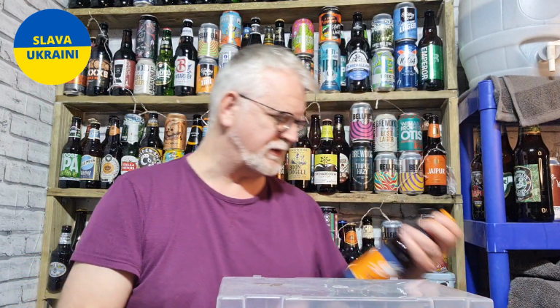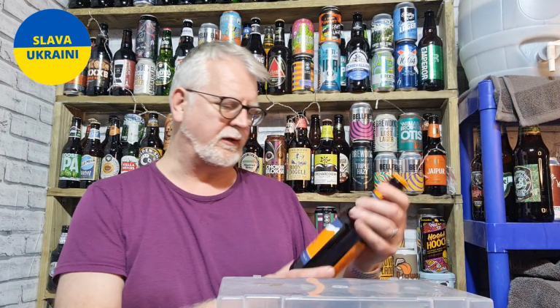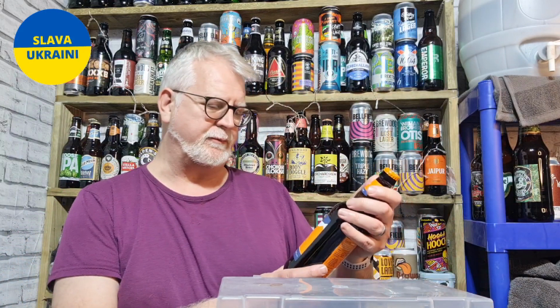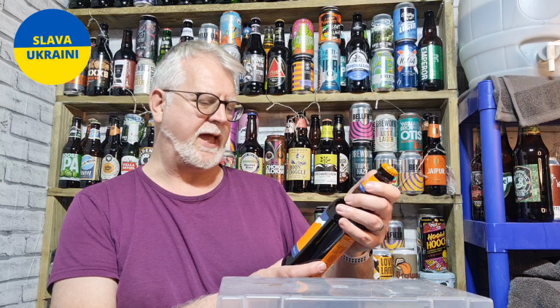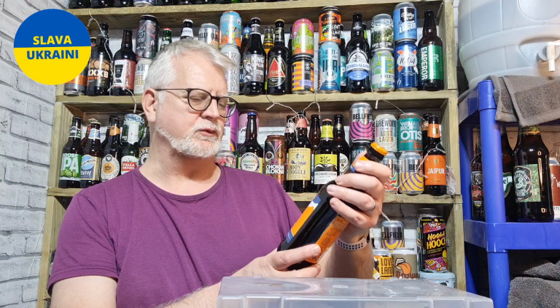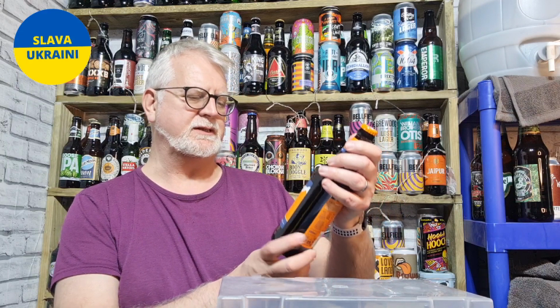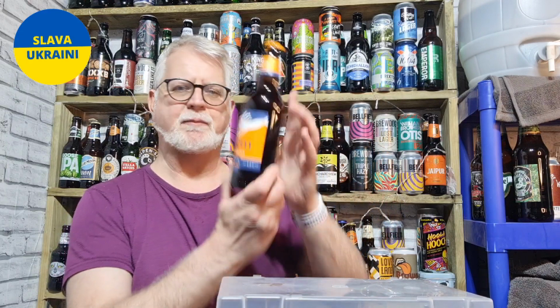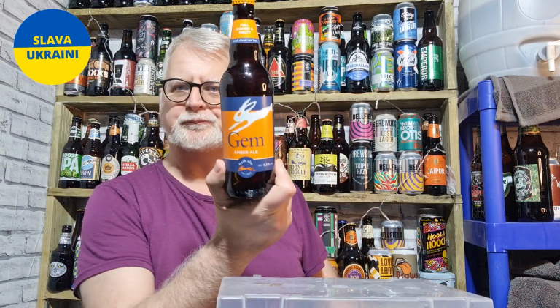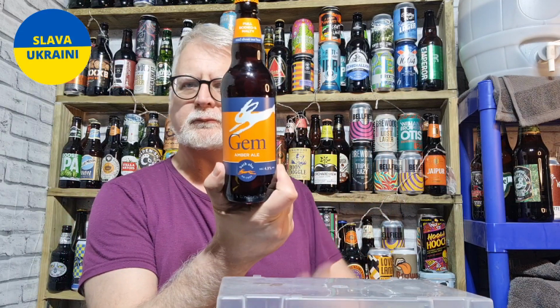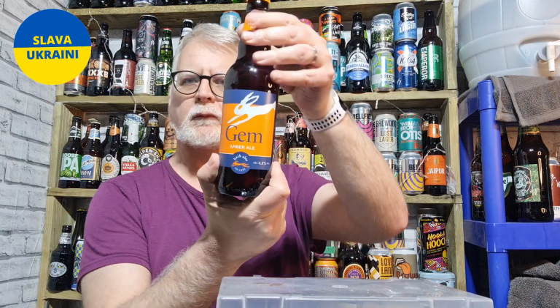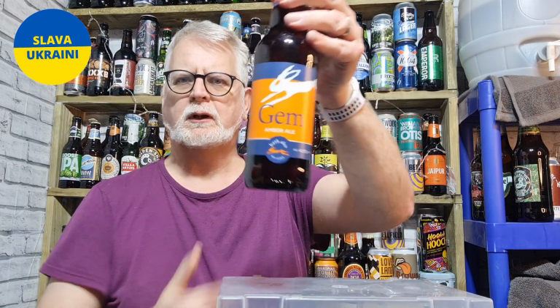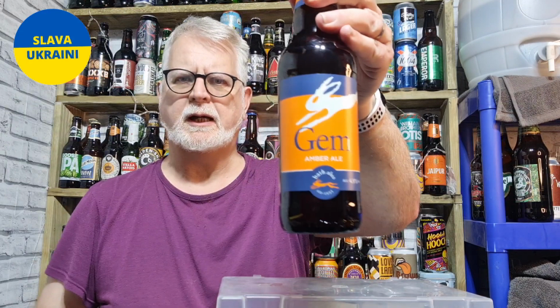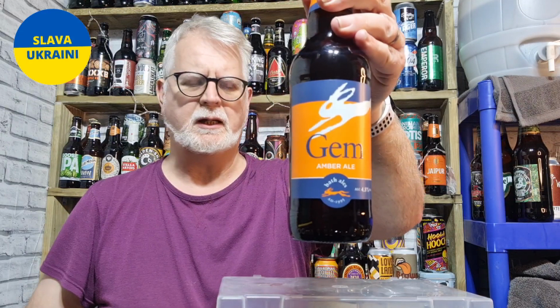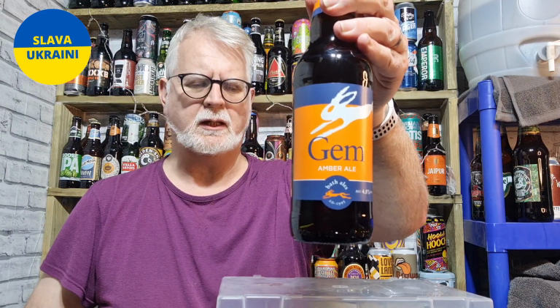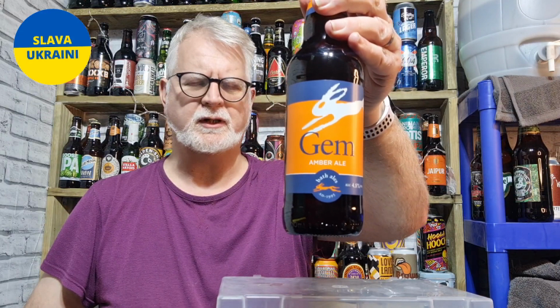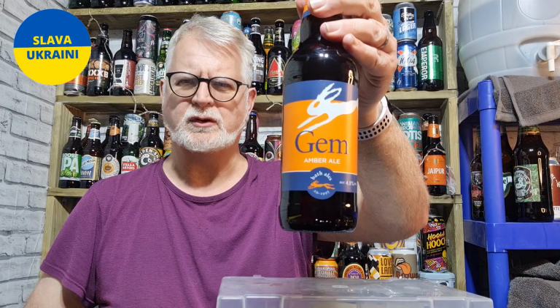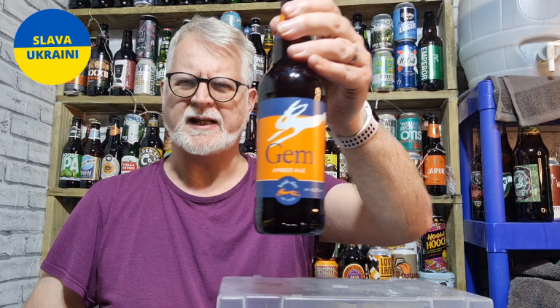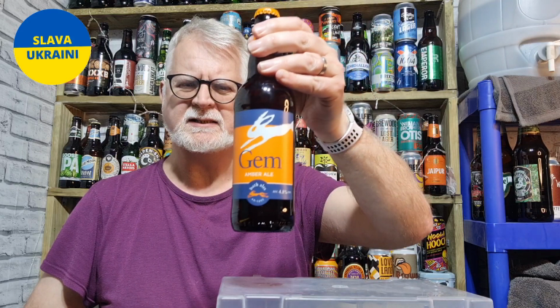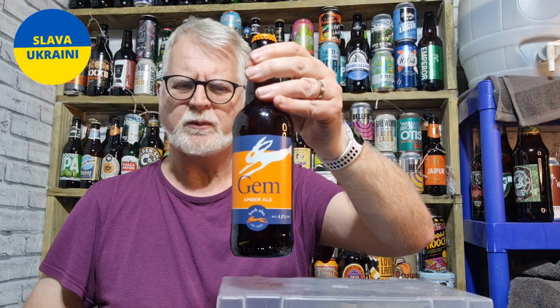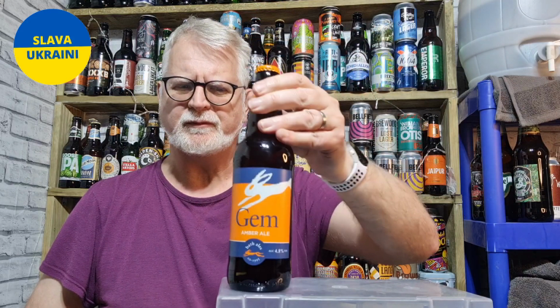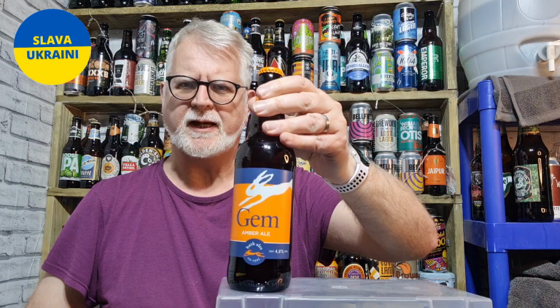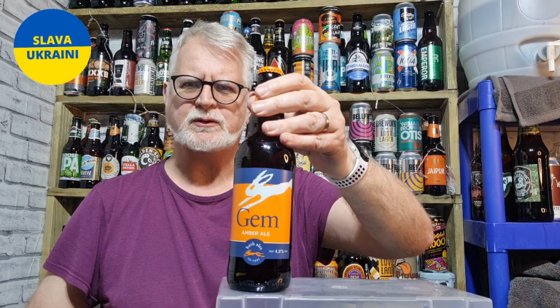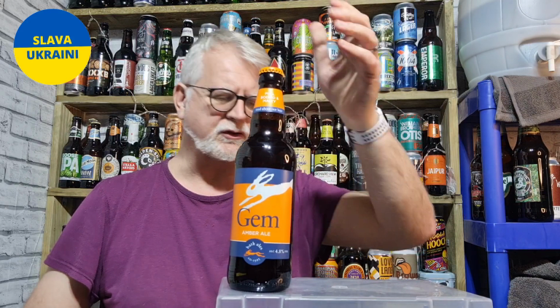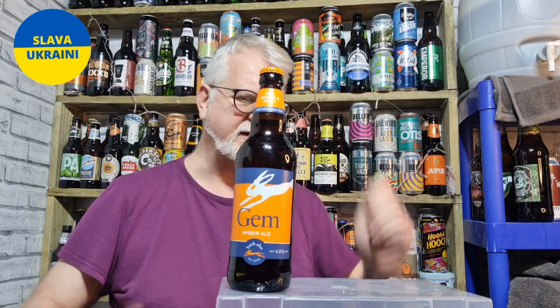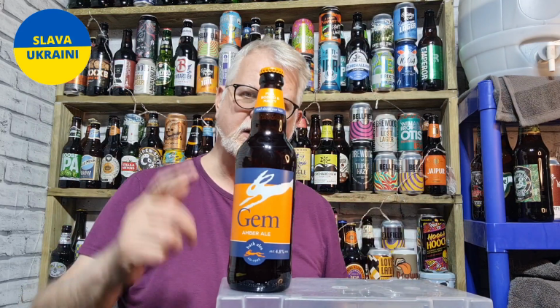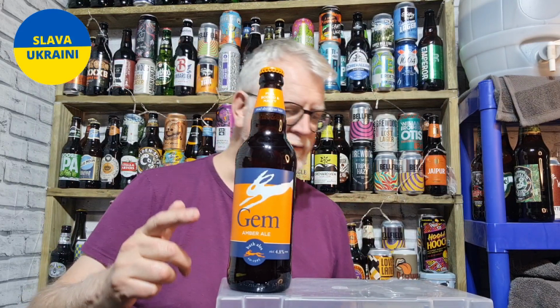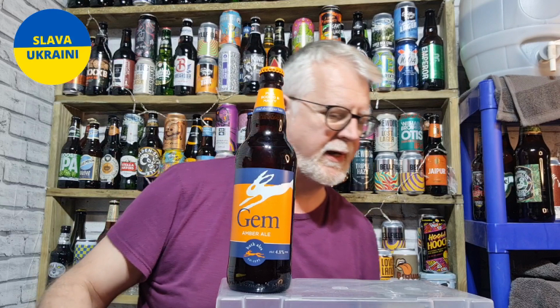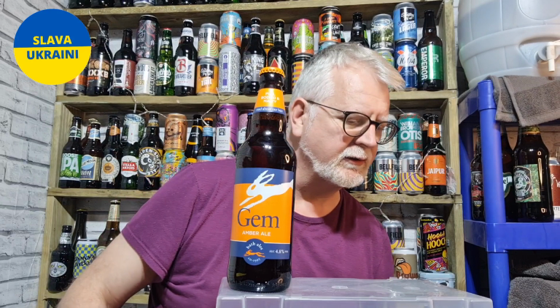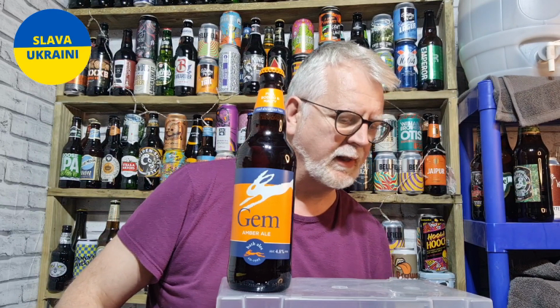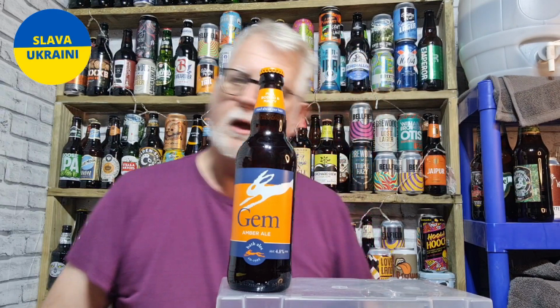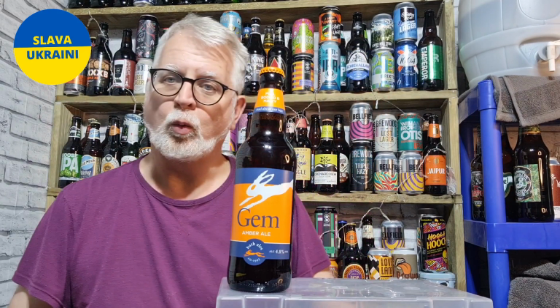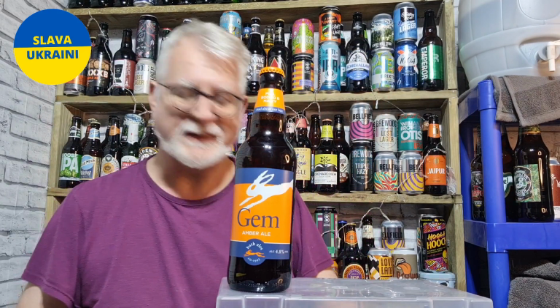First of all I've got this from Bath Ales, which is their Amber Ale. I'm trying to think — the Lansdowne, which I've had before of theirs, was a gorgeous ale, so I'm looking forward to that. That cost me £1.80.